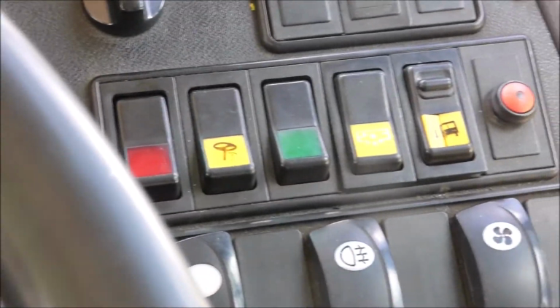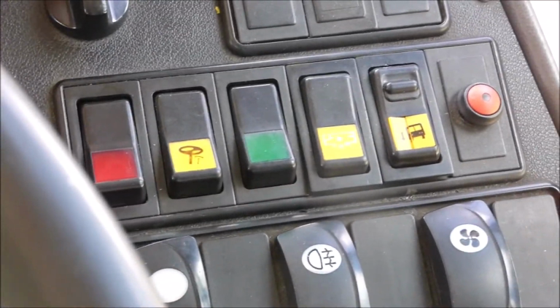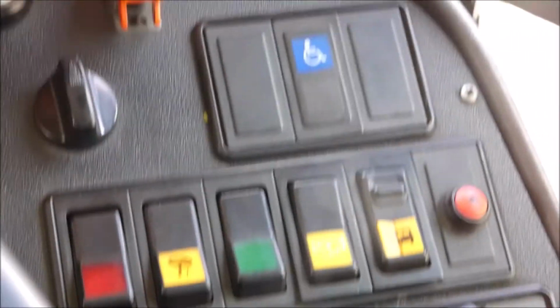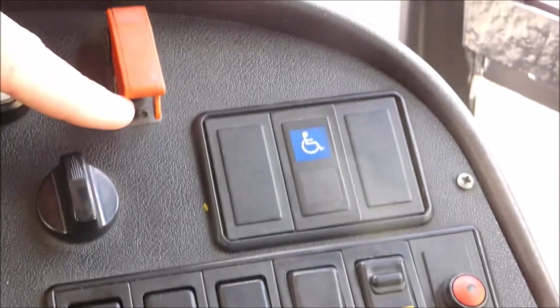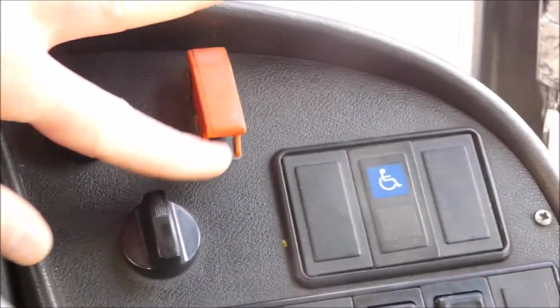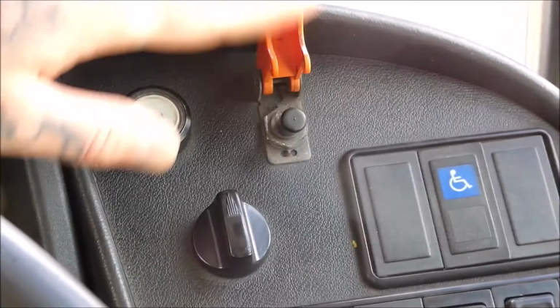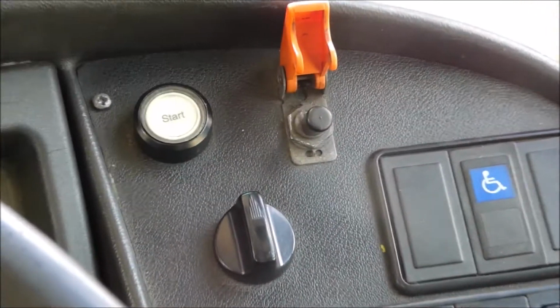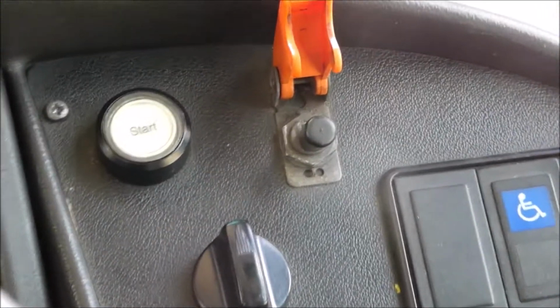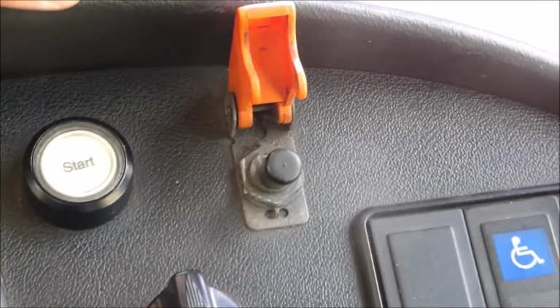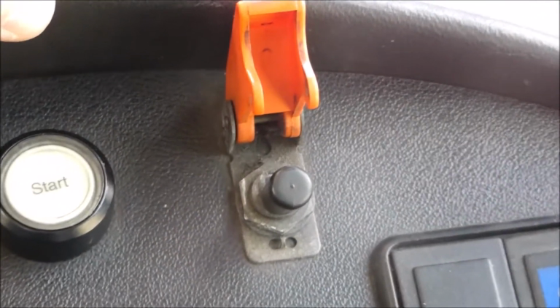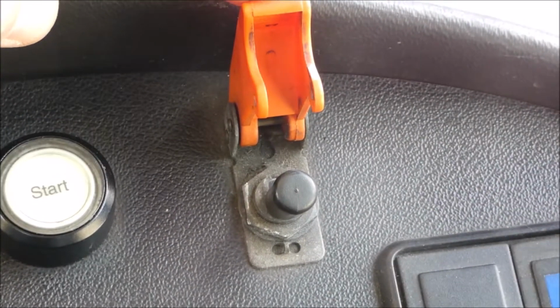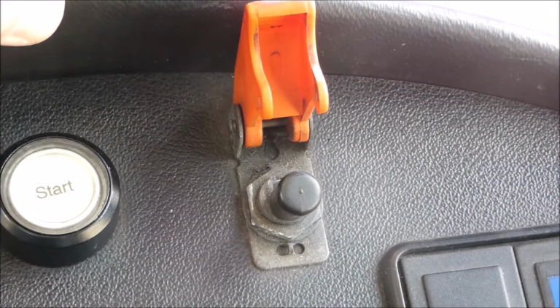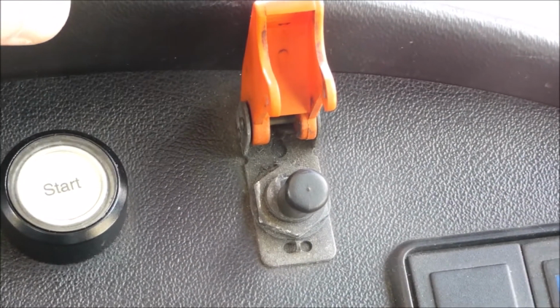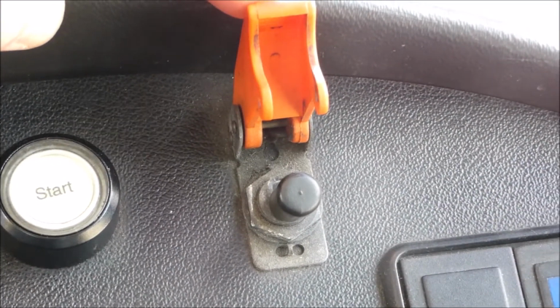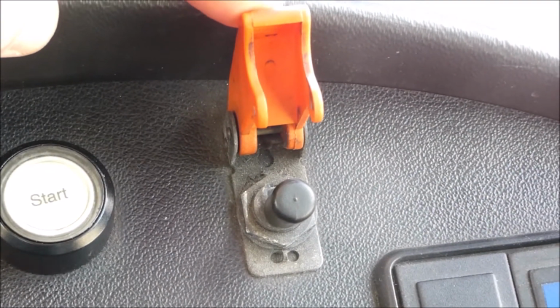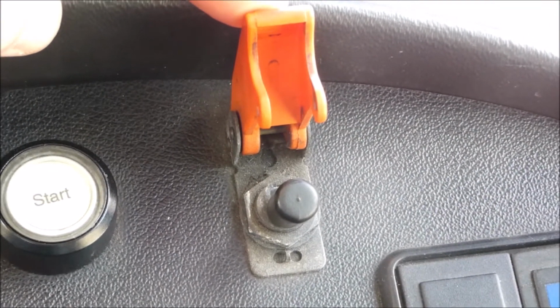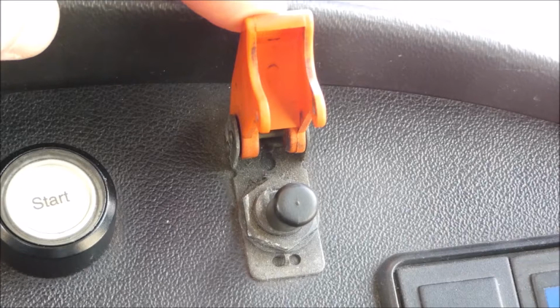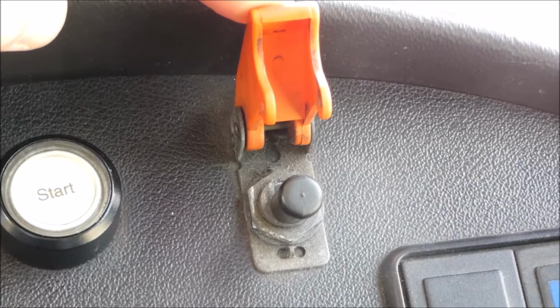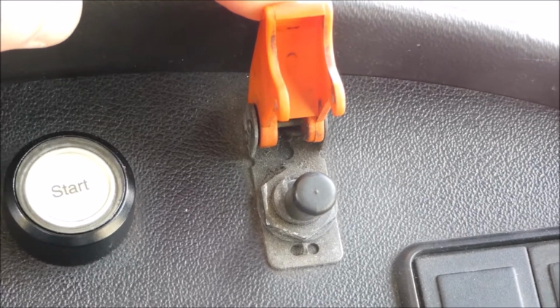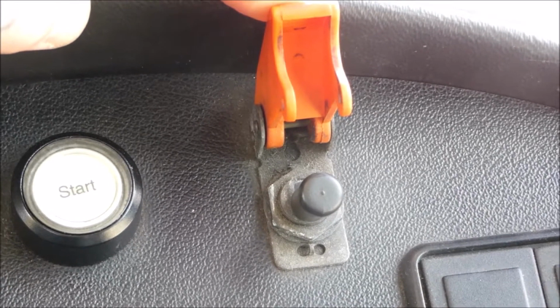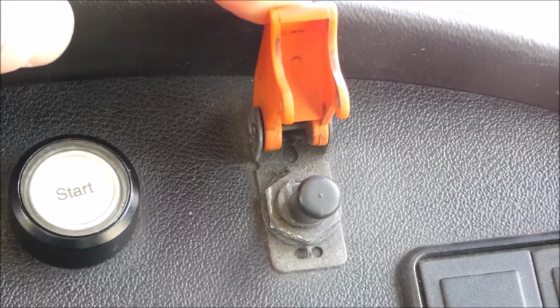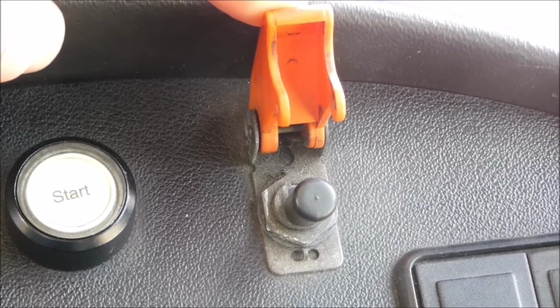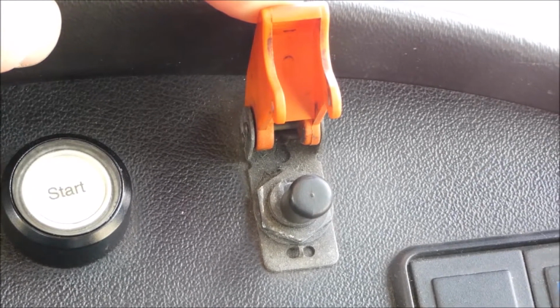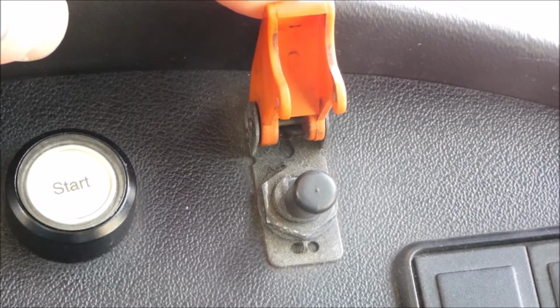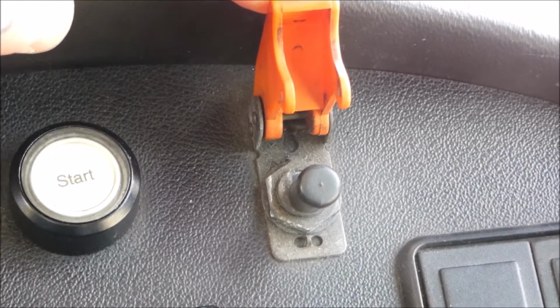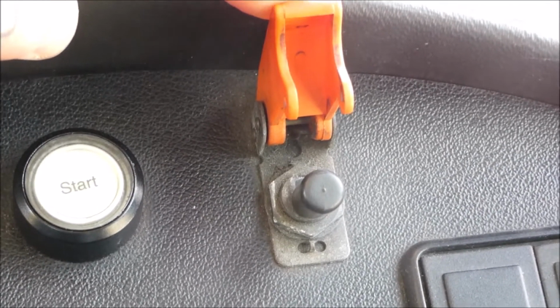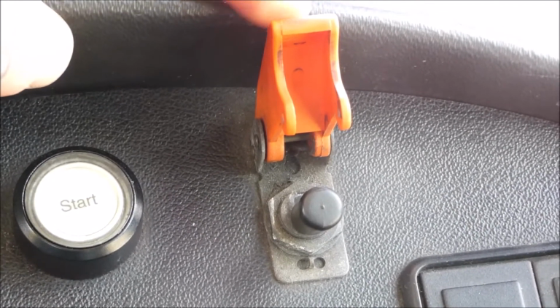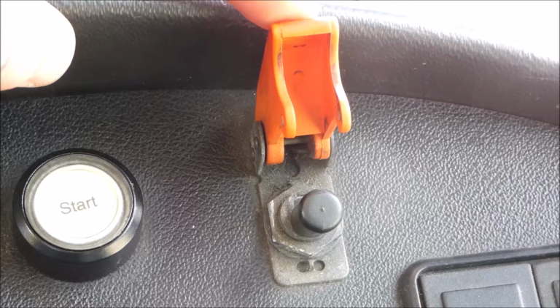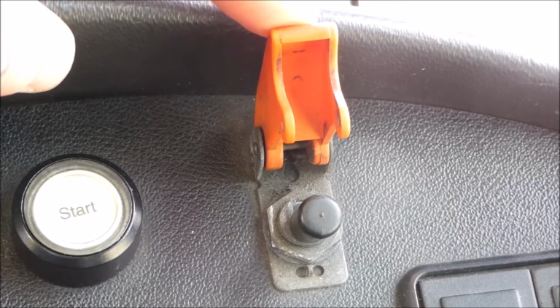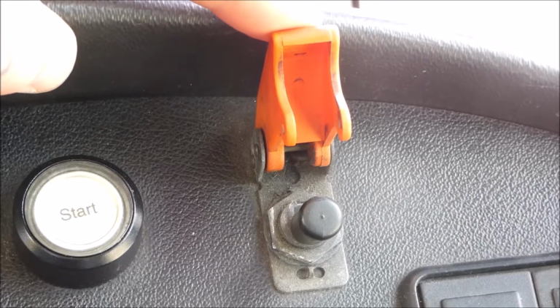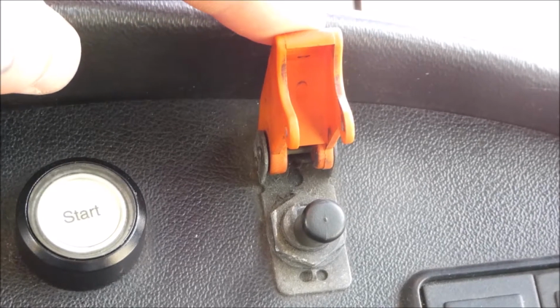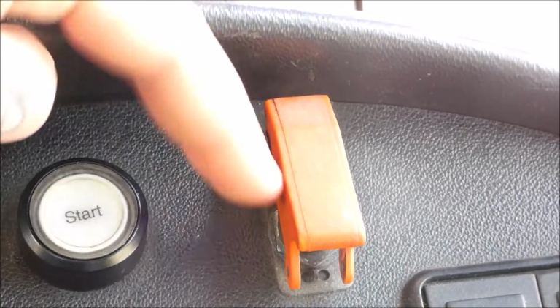And this button here — if there is an emergency on the bus, that is what we would press, because it isolates the vehicle and then cuts fuel supply to it as well, to obviously stop fires or any endangerment.